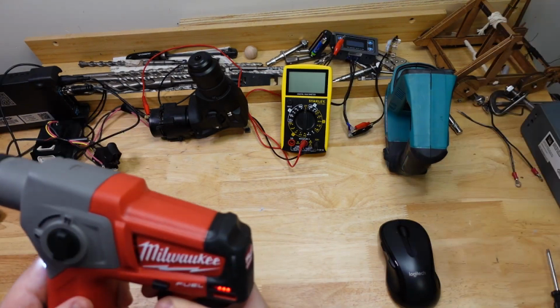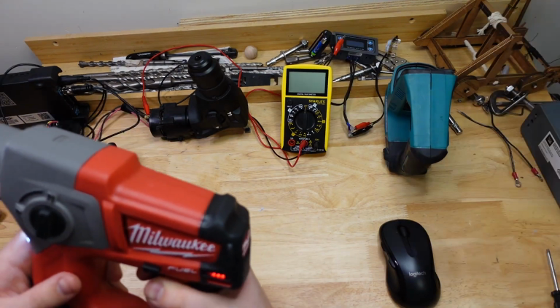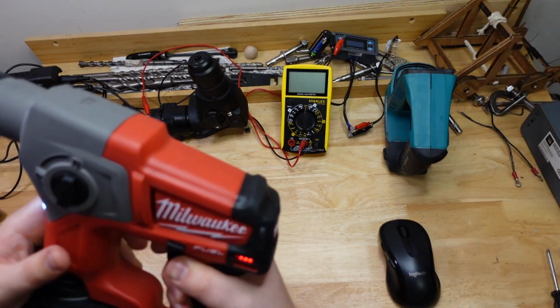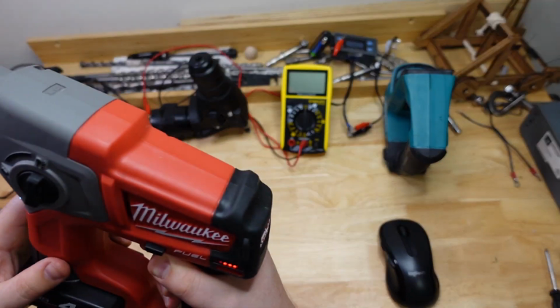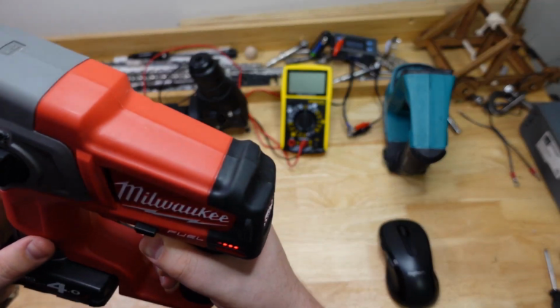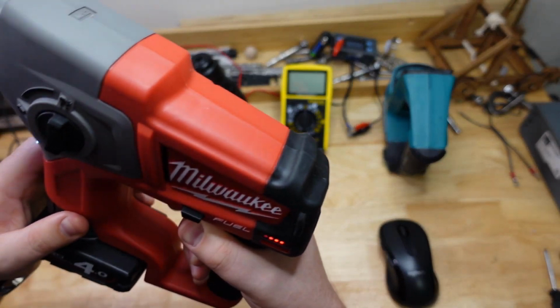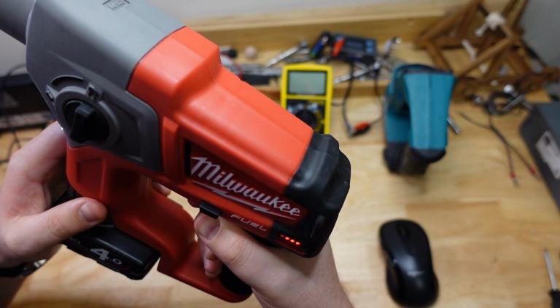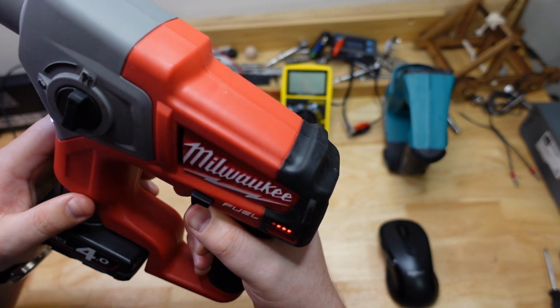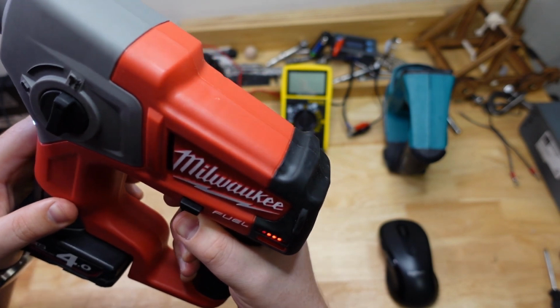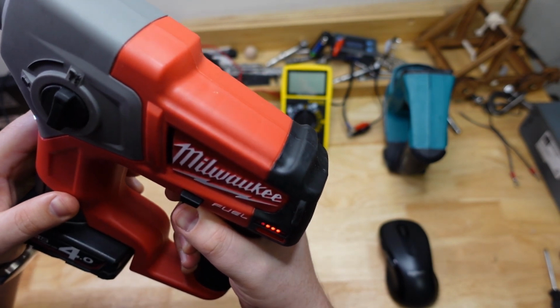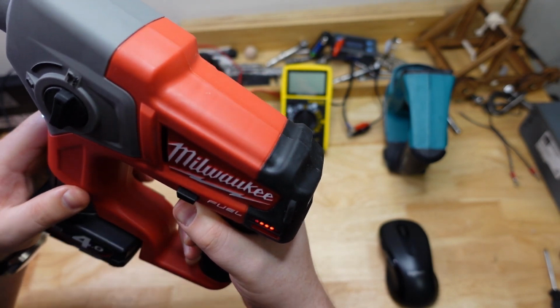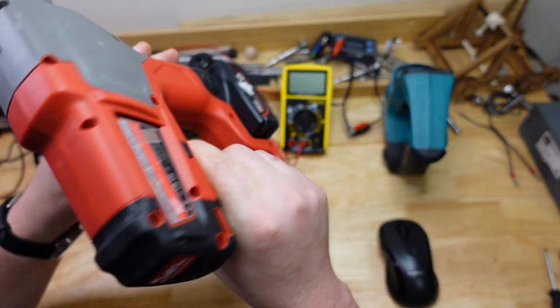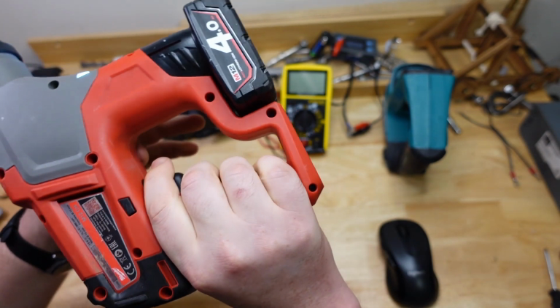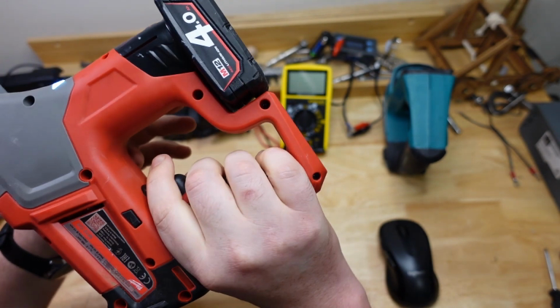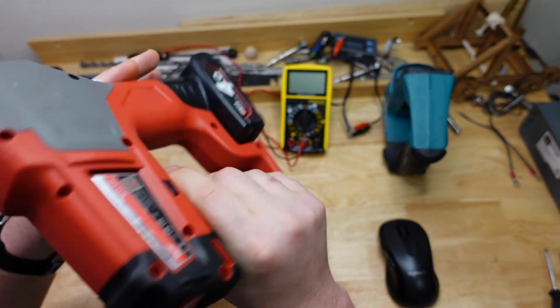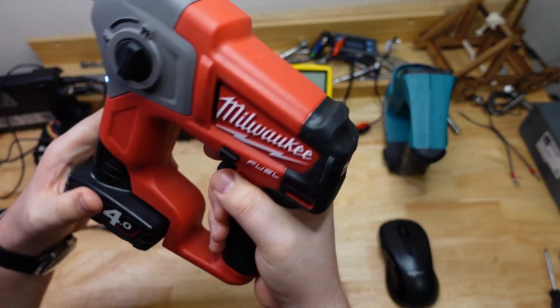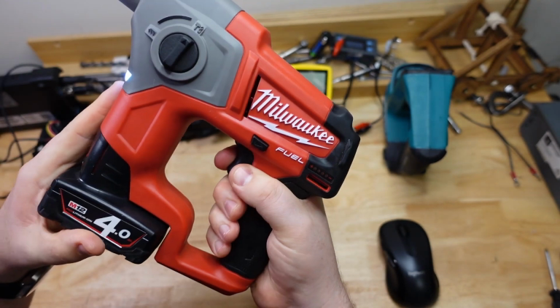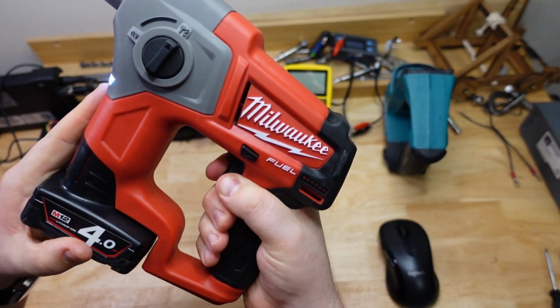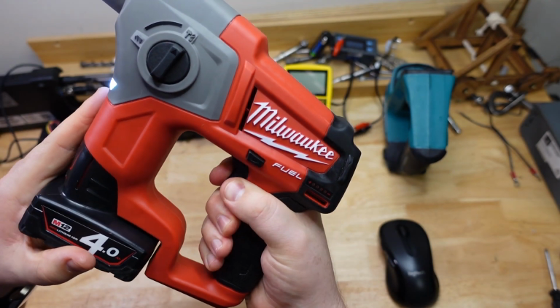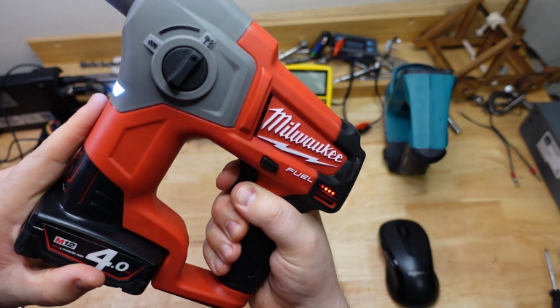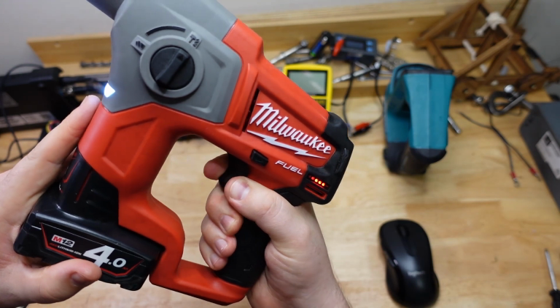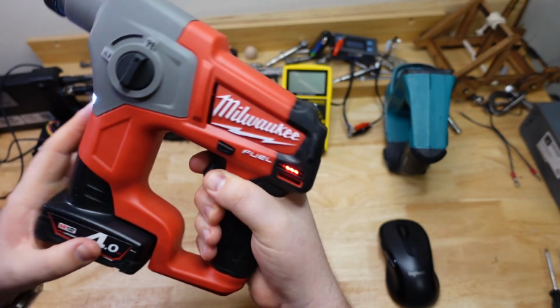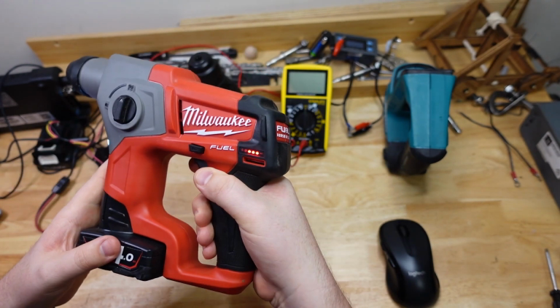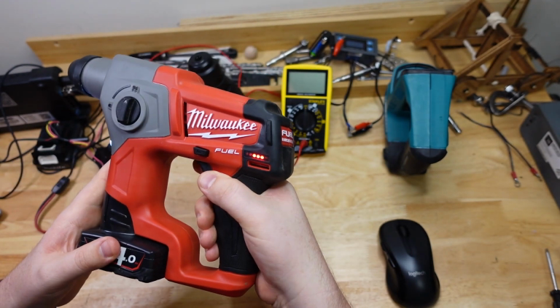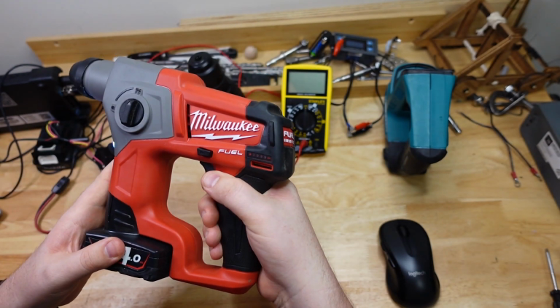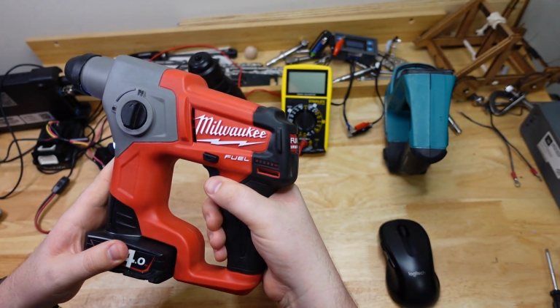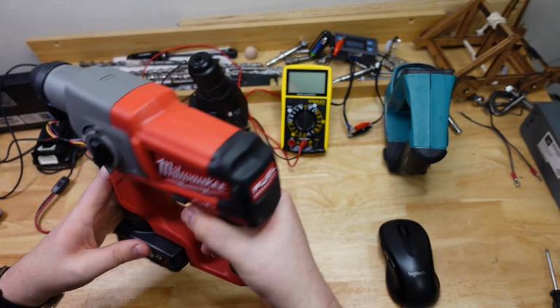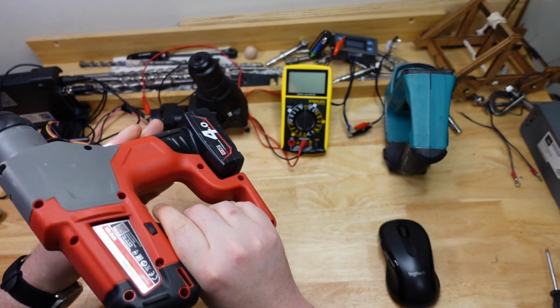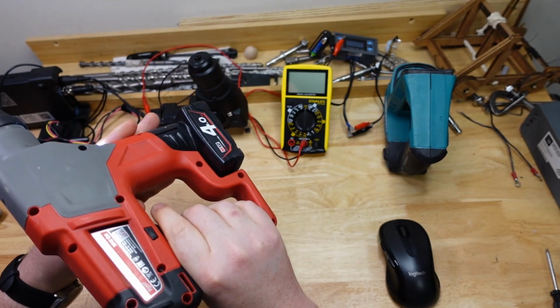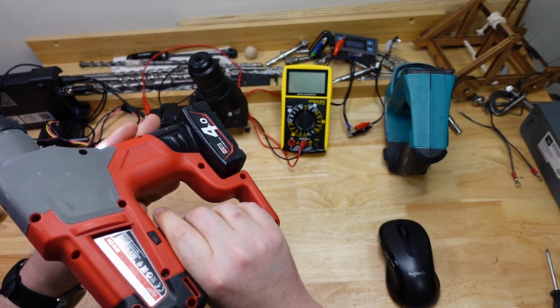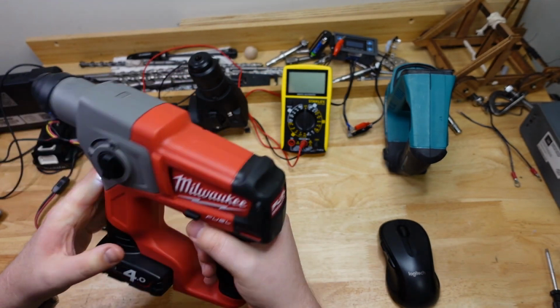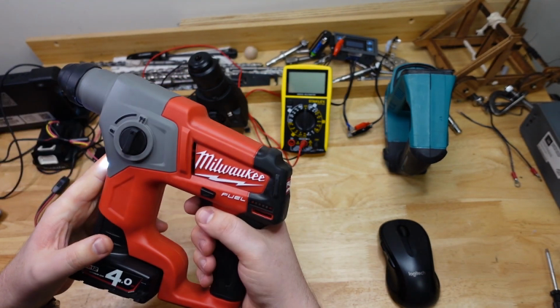Alright guys, I think I've solved the mystery of why the hell these things make these weird squealing noises. Thanks for joining us, hope you found it interesting, and I'll catch you later.